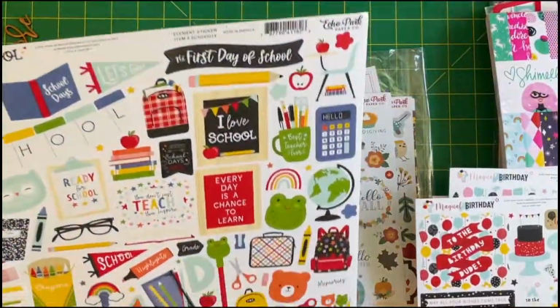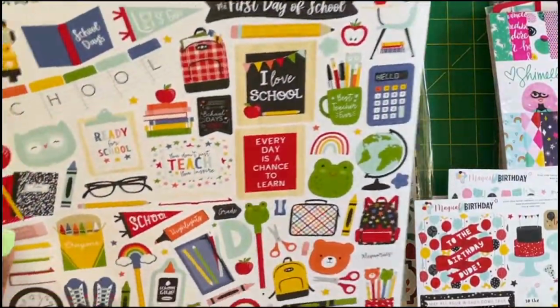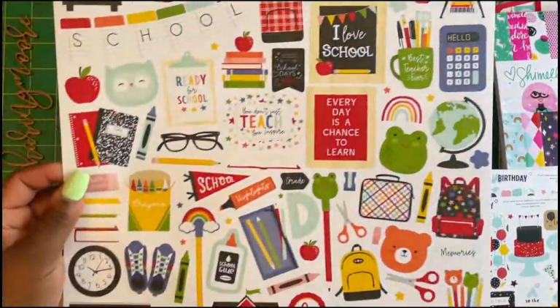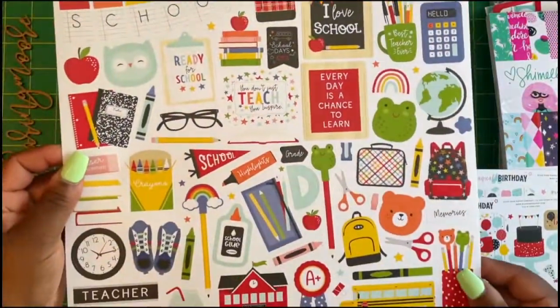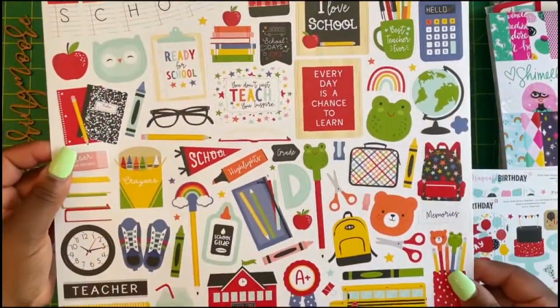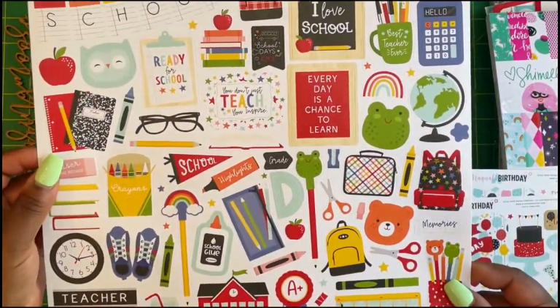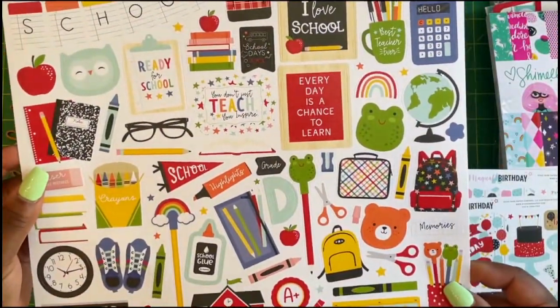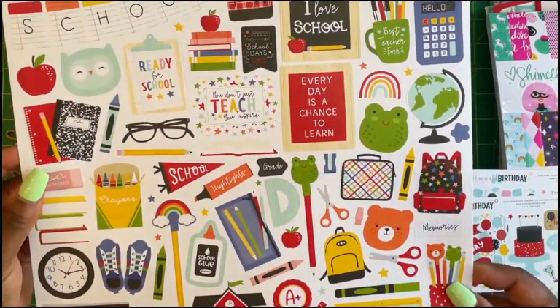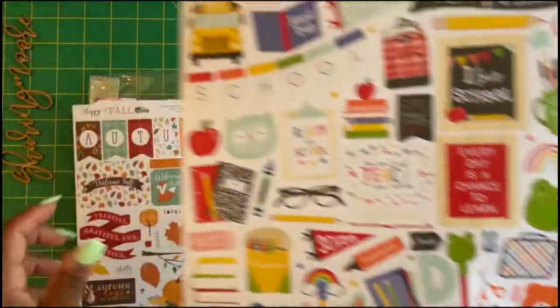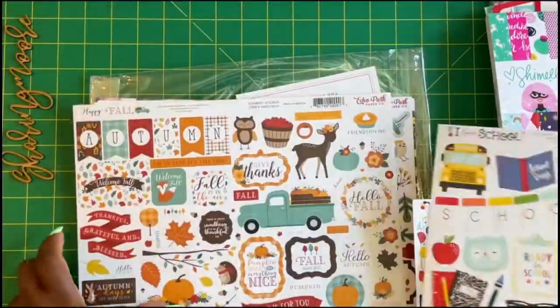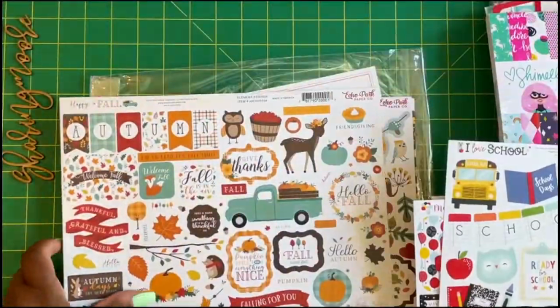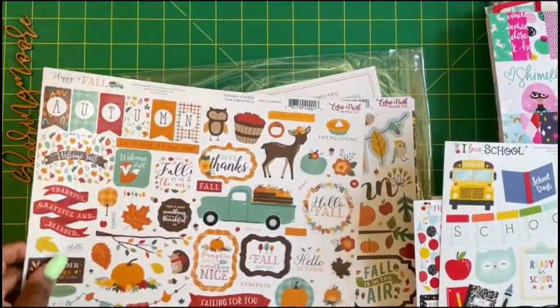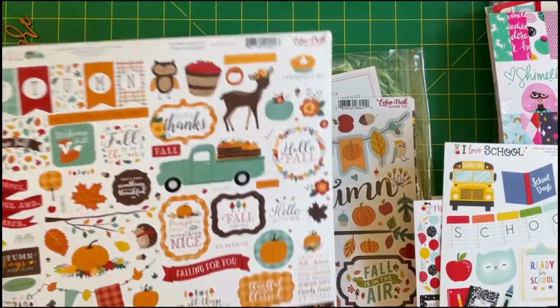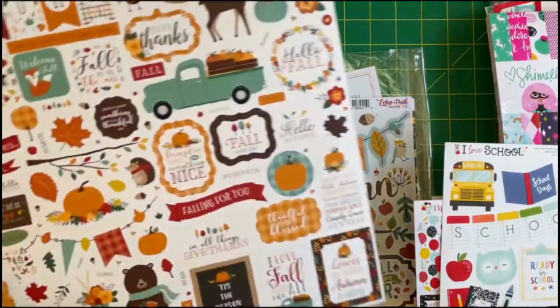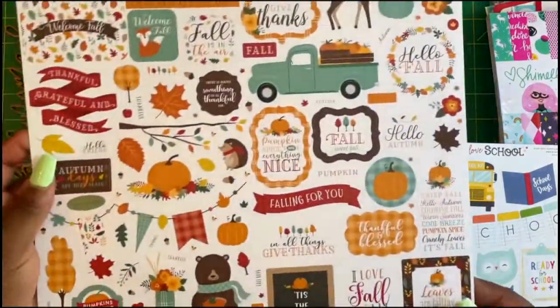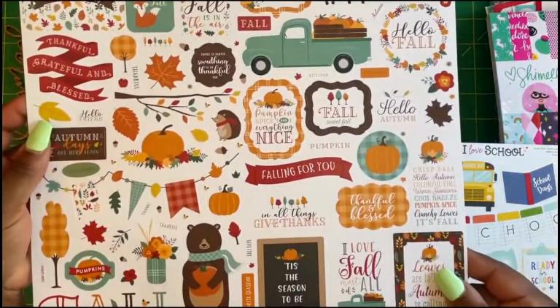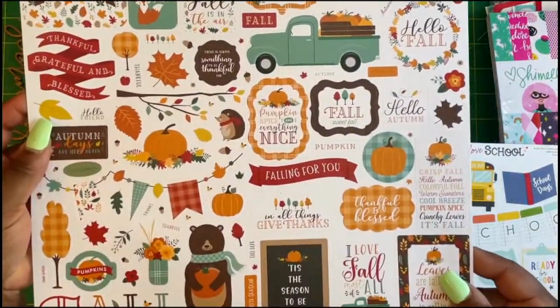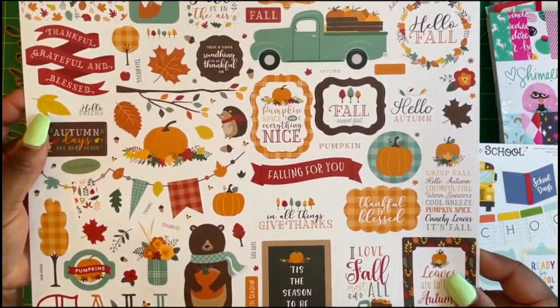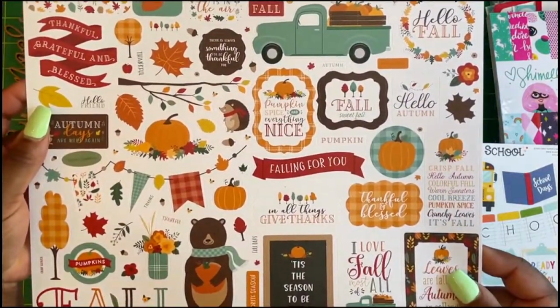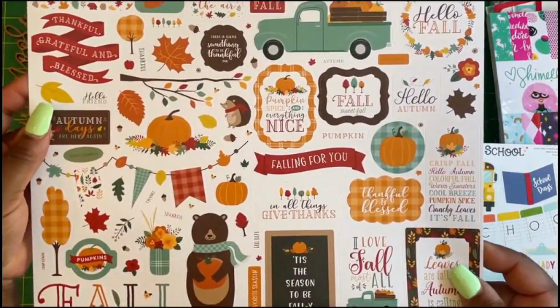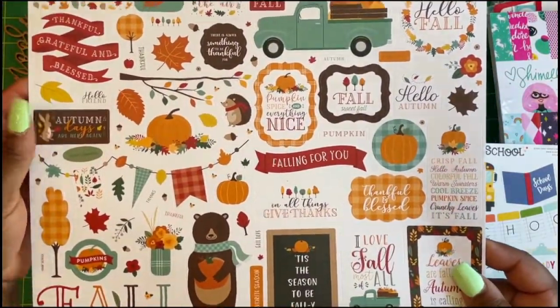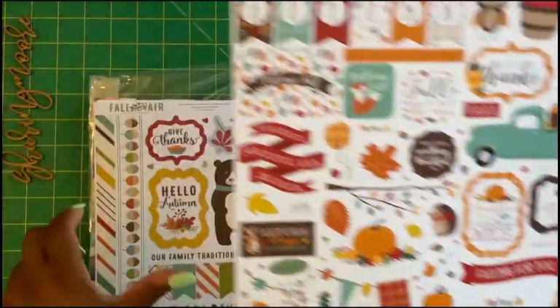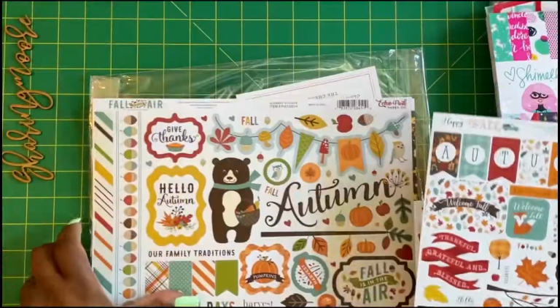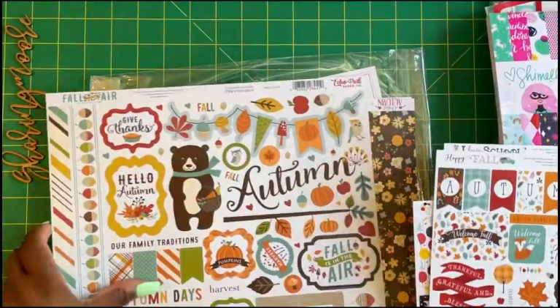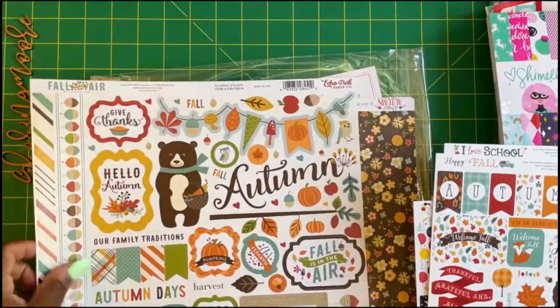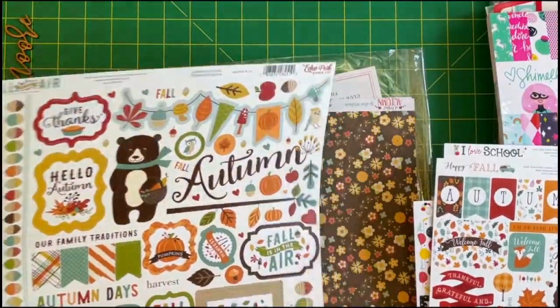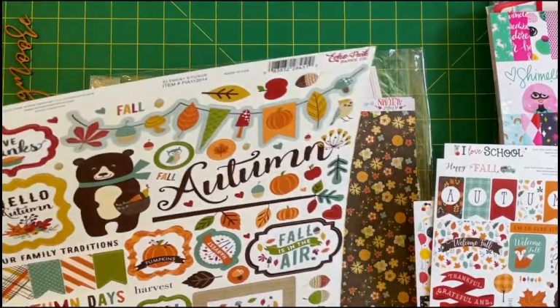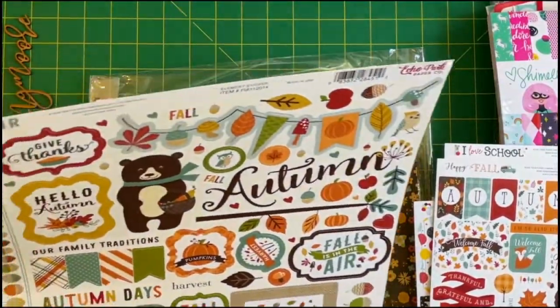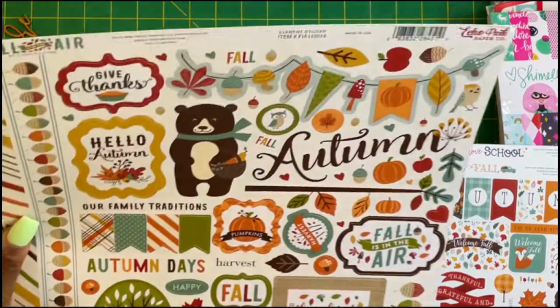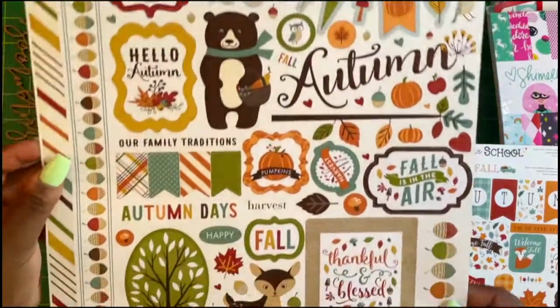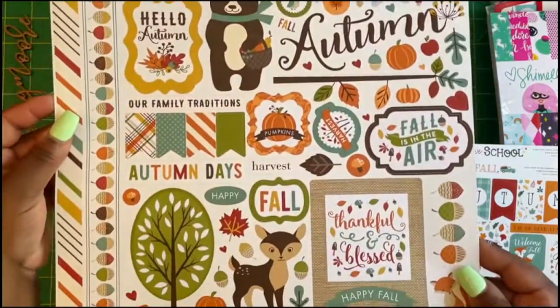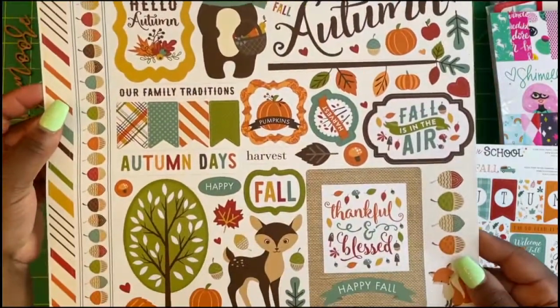I also got I Love School, Happy Fall, and Fall is in the Air sticker sheets.